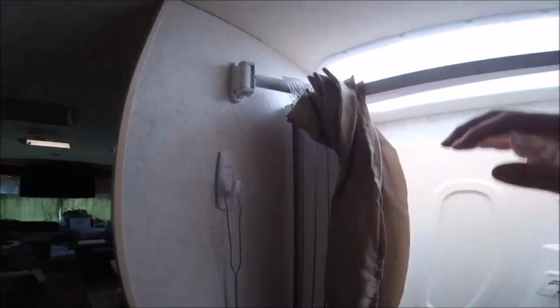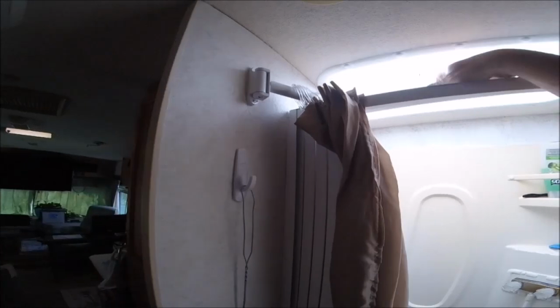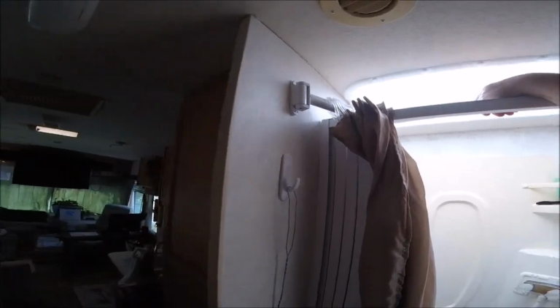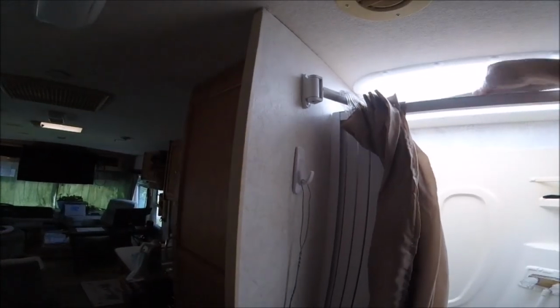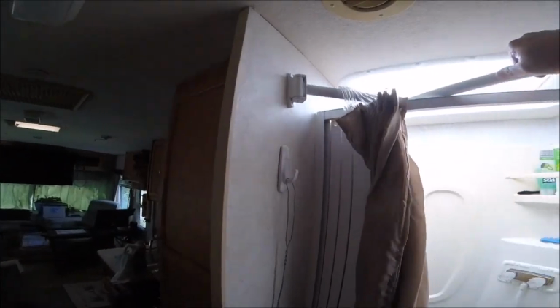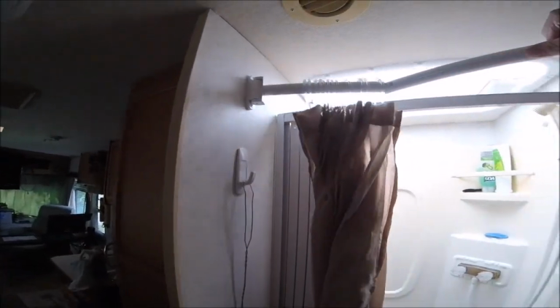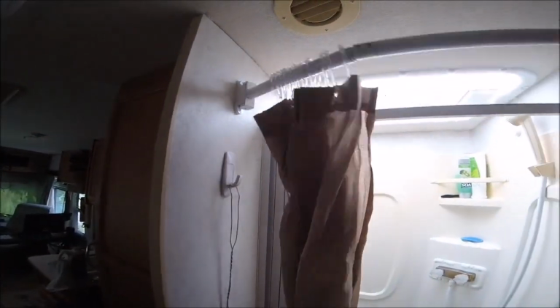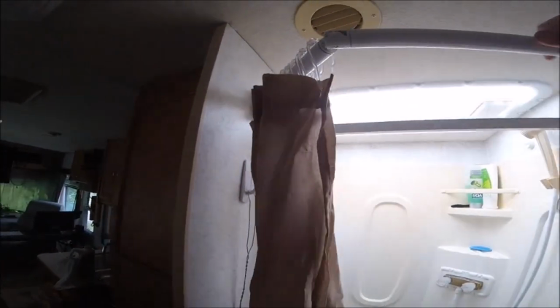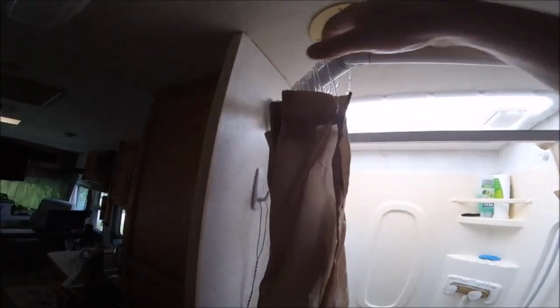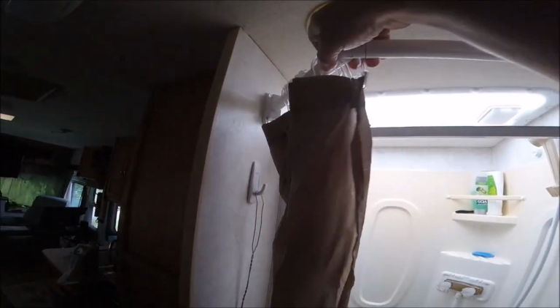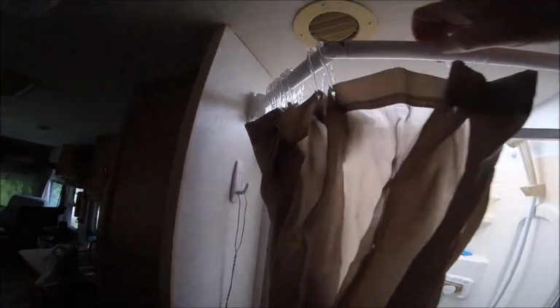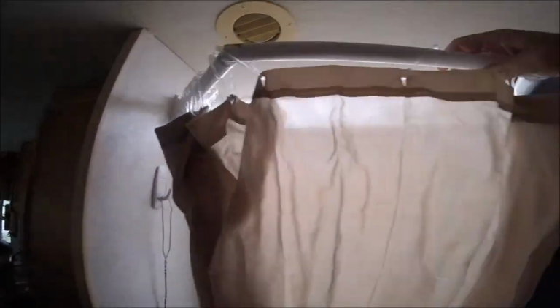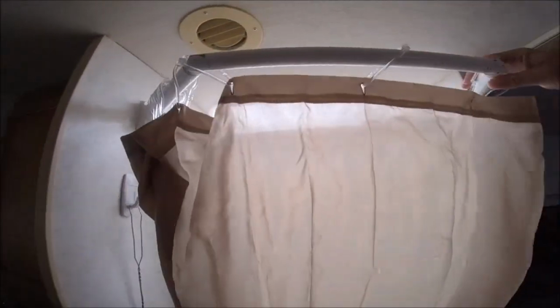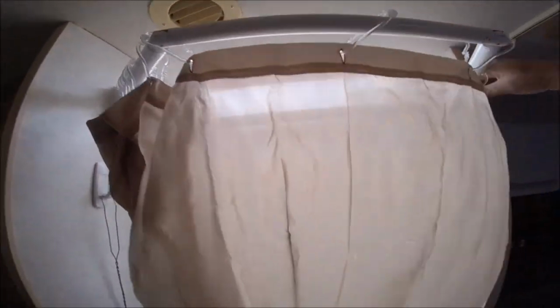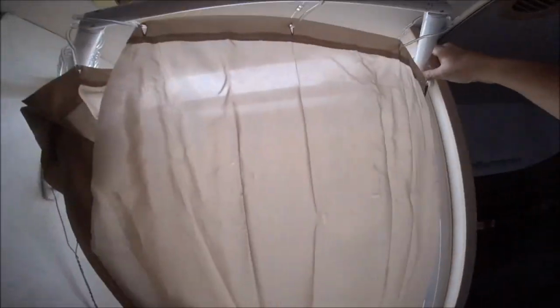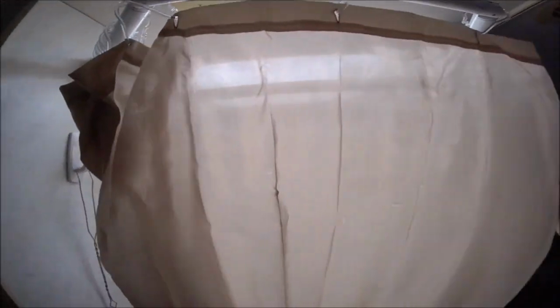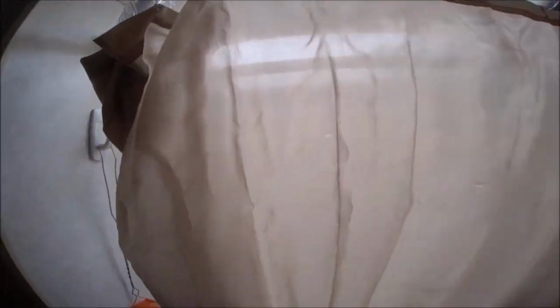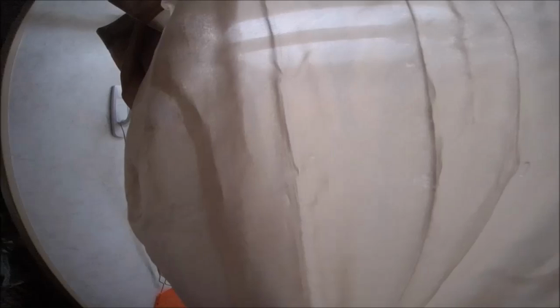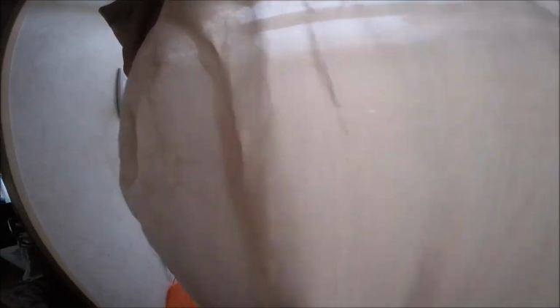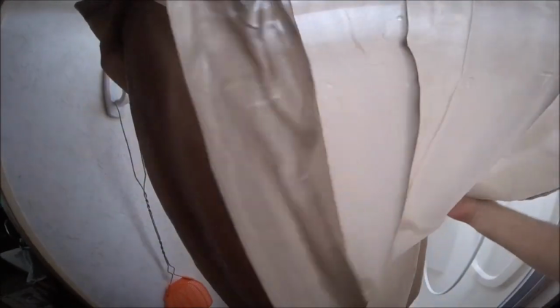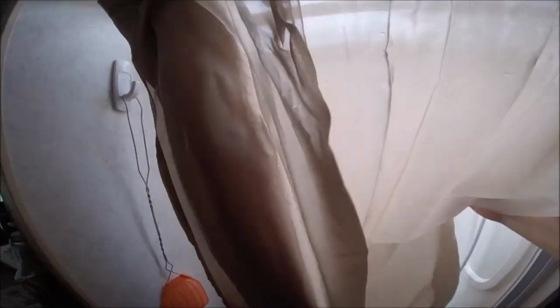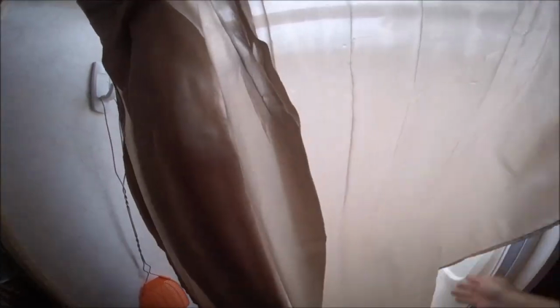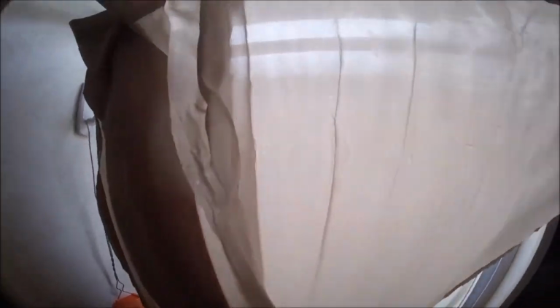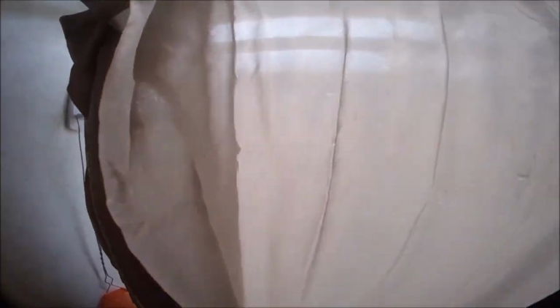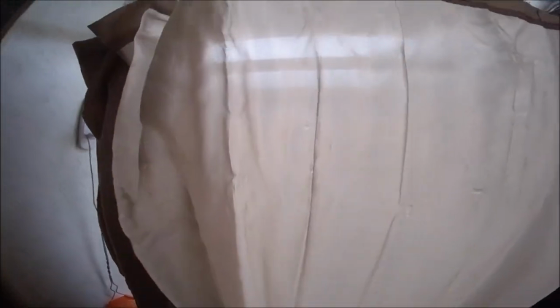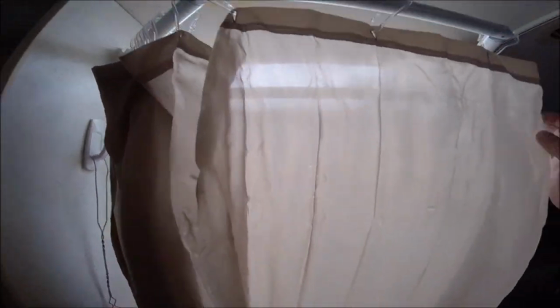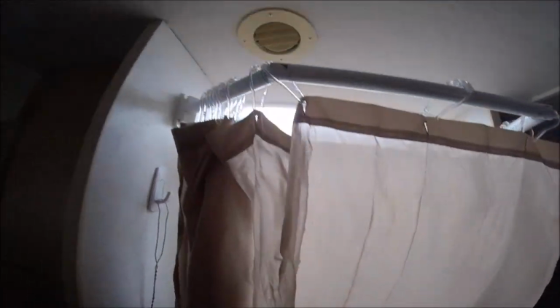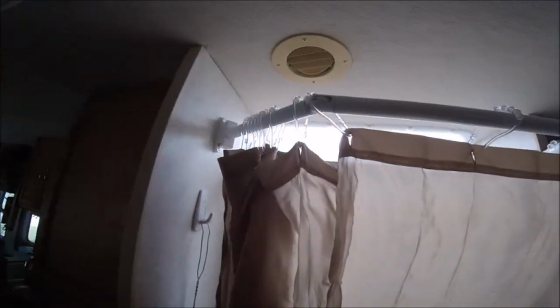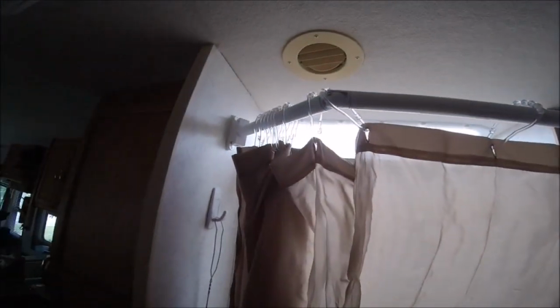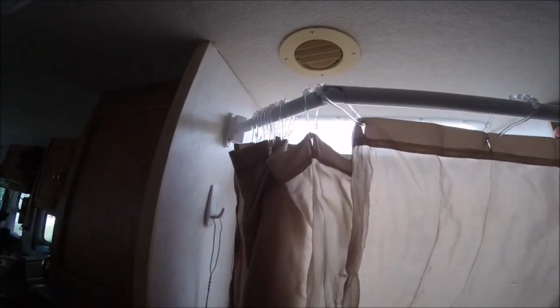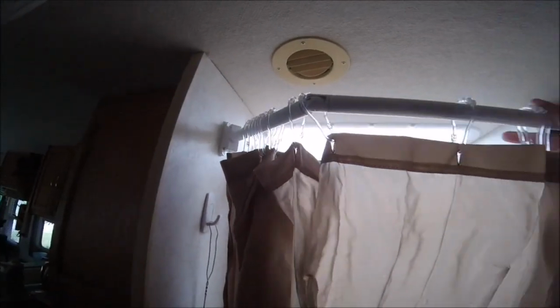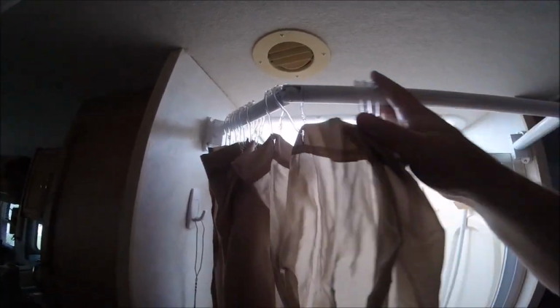And then the shower — if you watch any of my other videos you know that I extended the shower, which for me being a bigger guy this actually works out beautifully, works out really good.